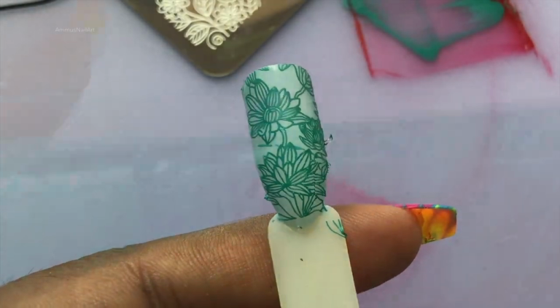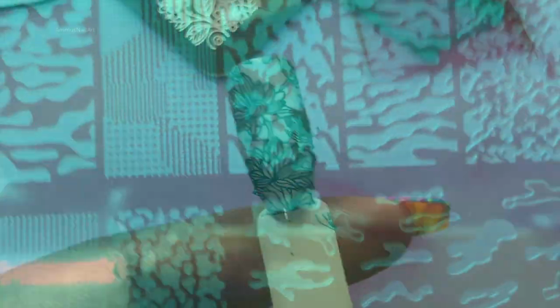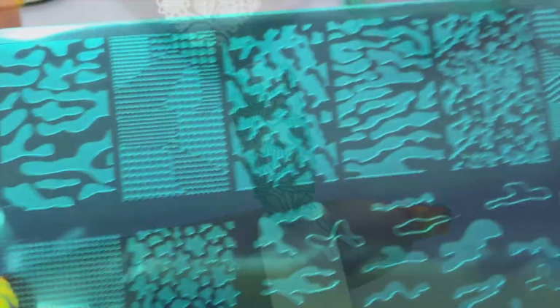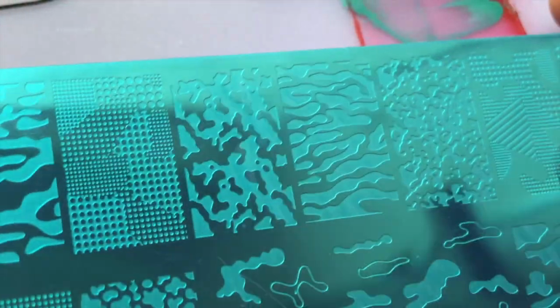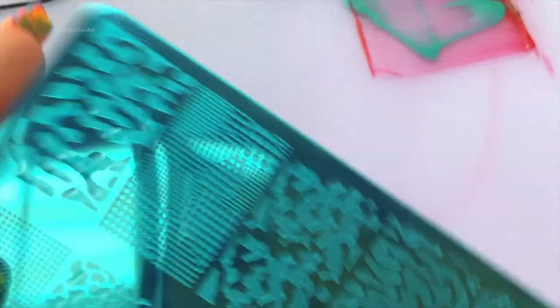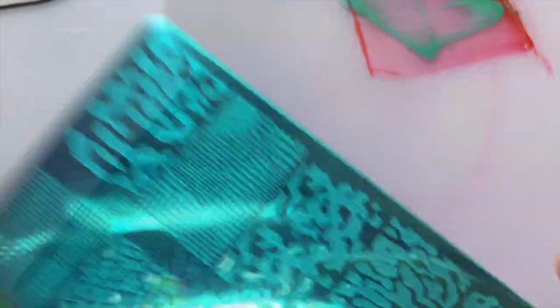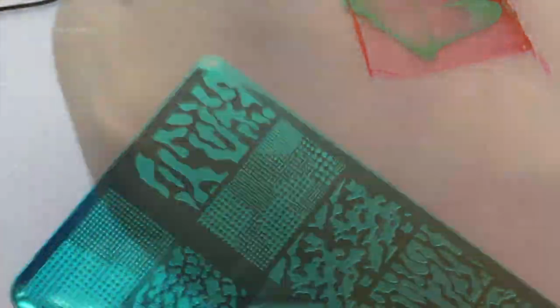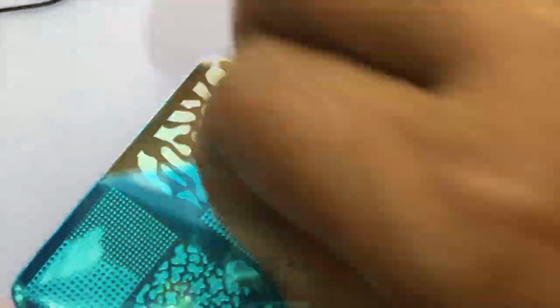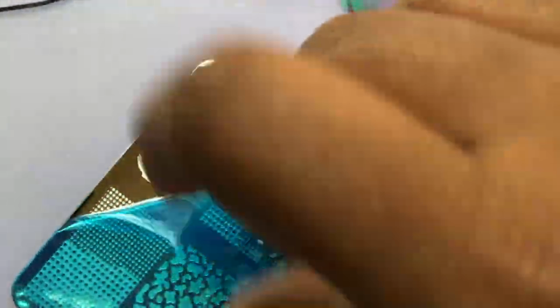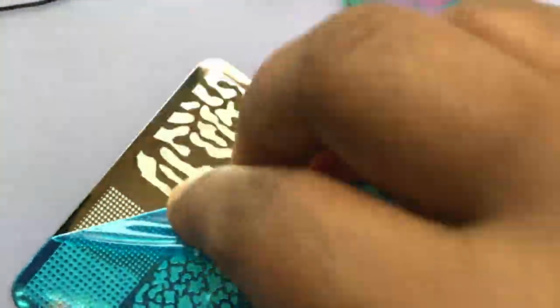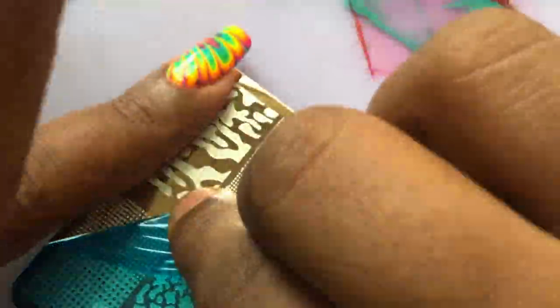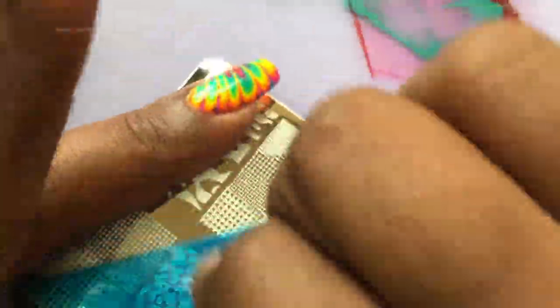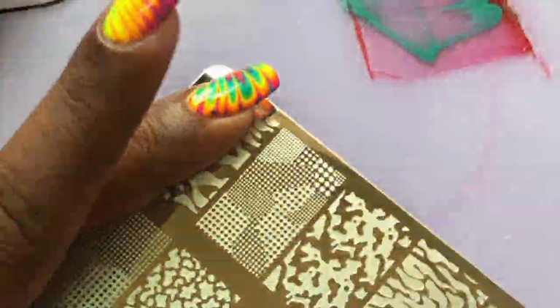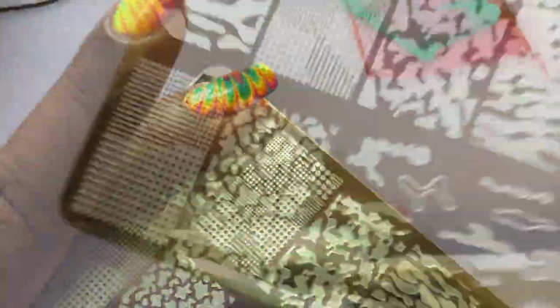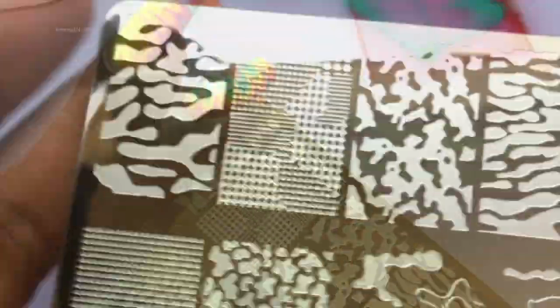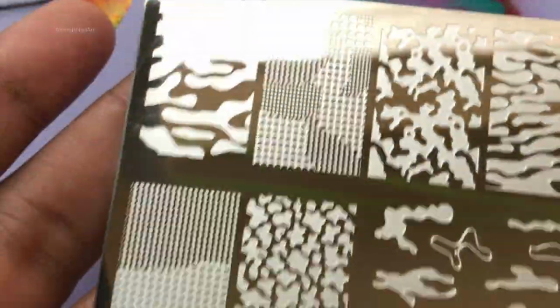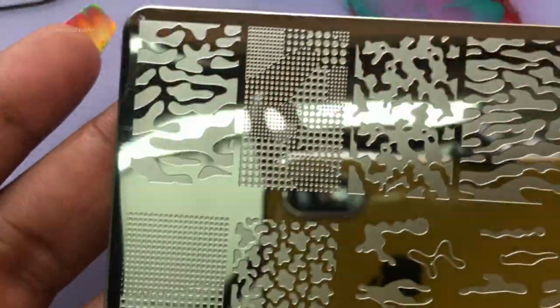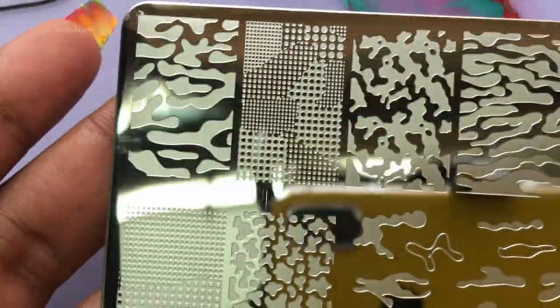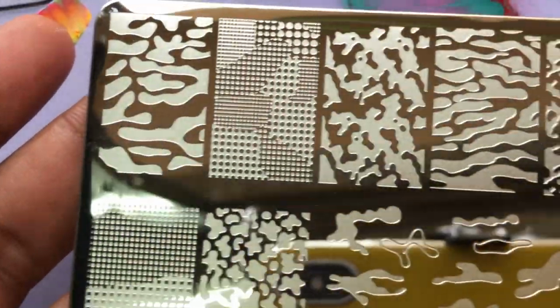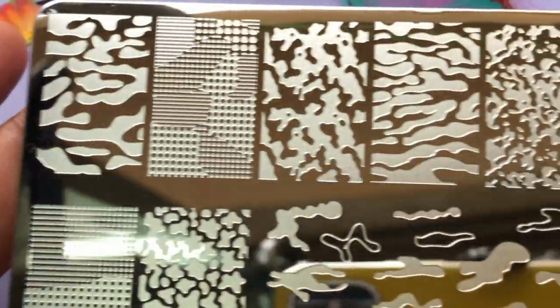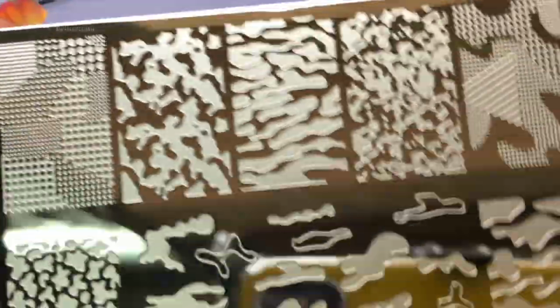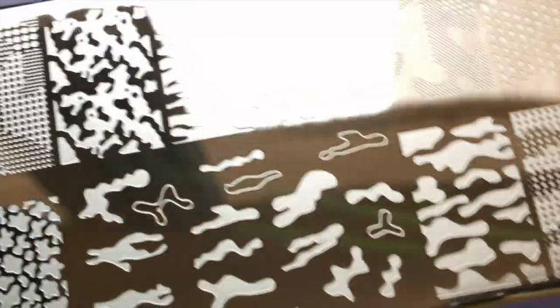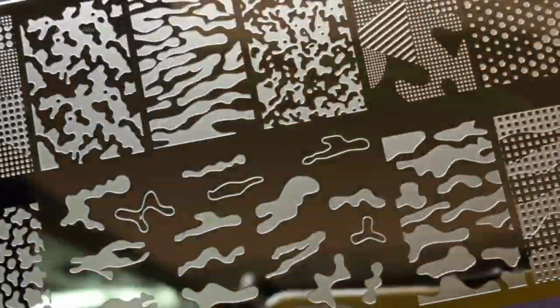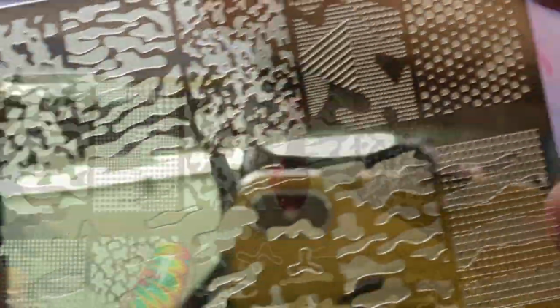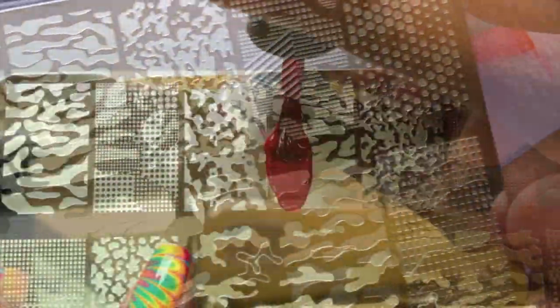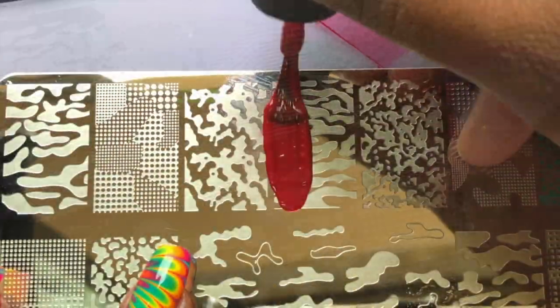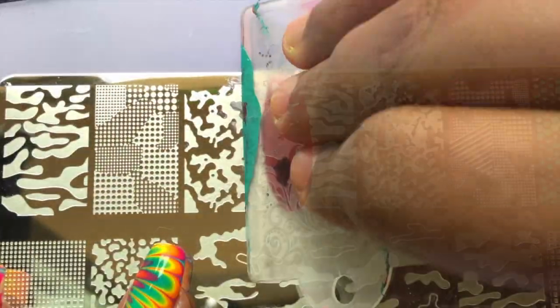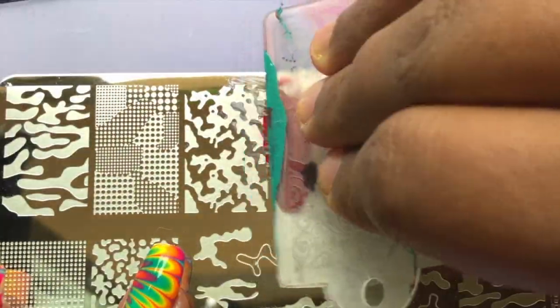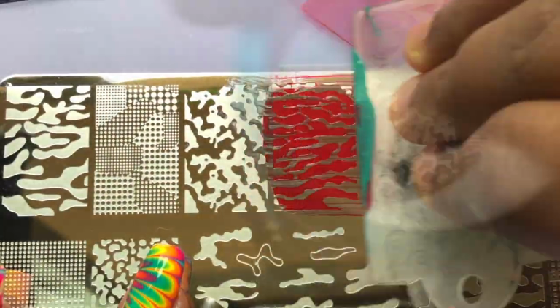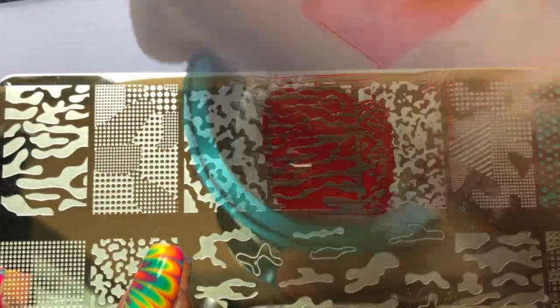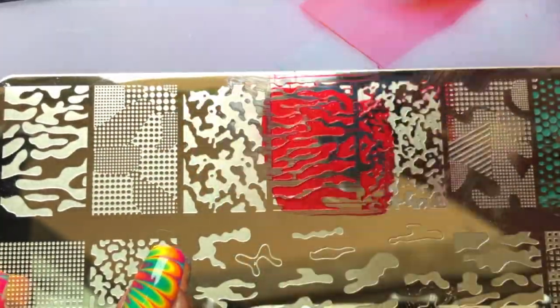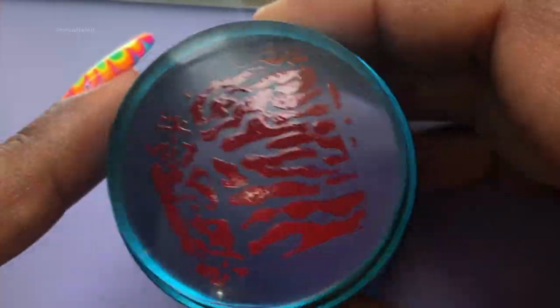Now let's try the larger ones. This plate is a completely military themed plate. I am a big fan of military designs, so let's try this one.